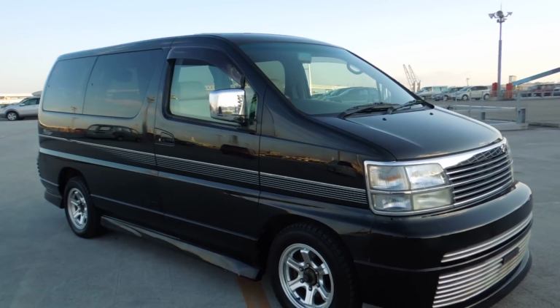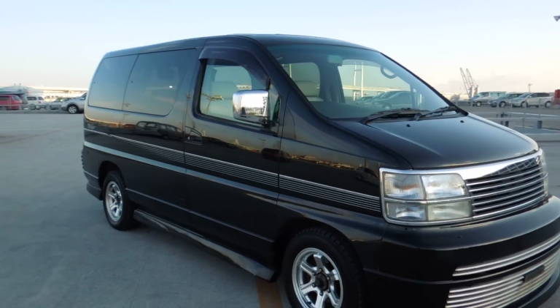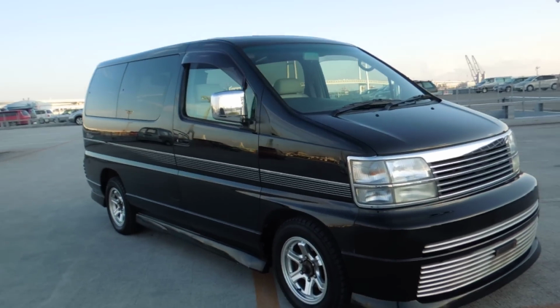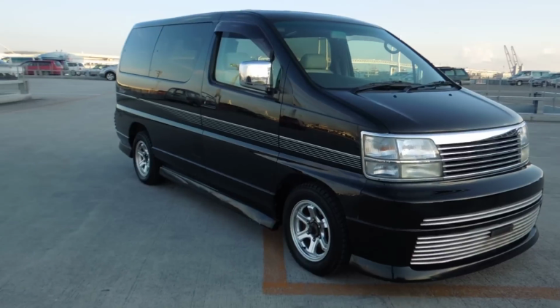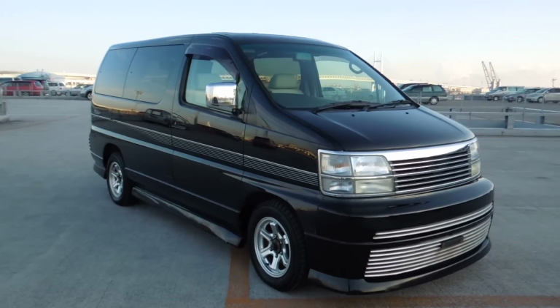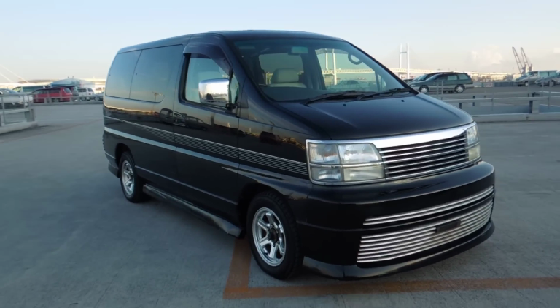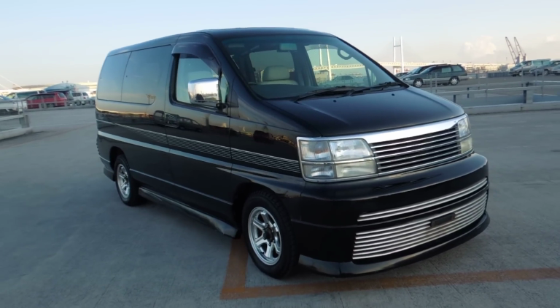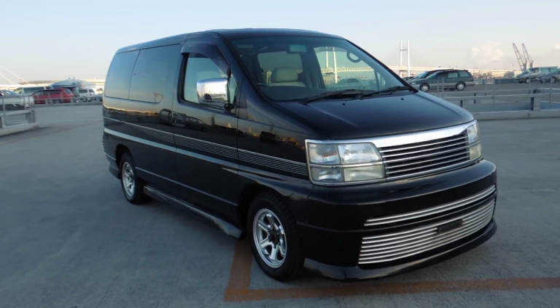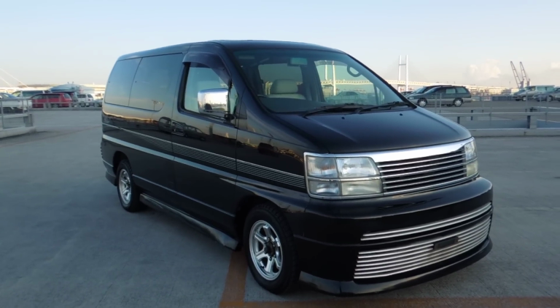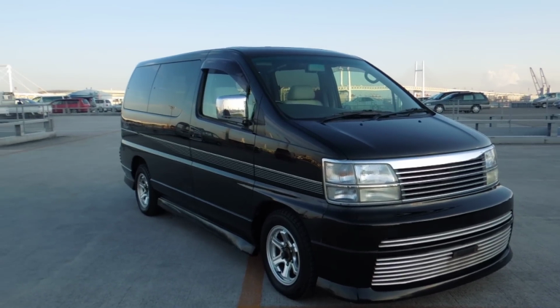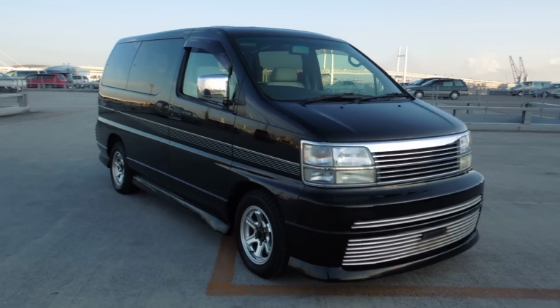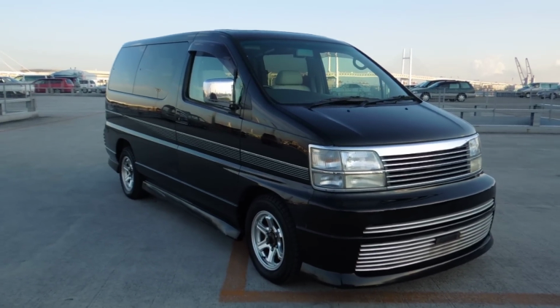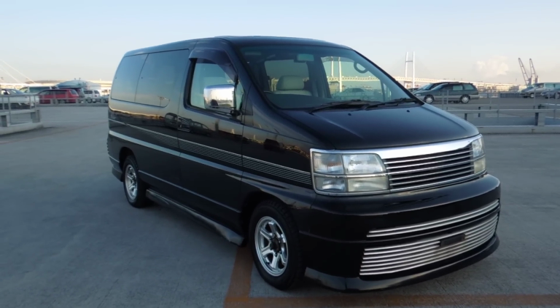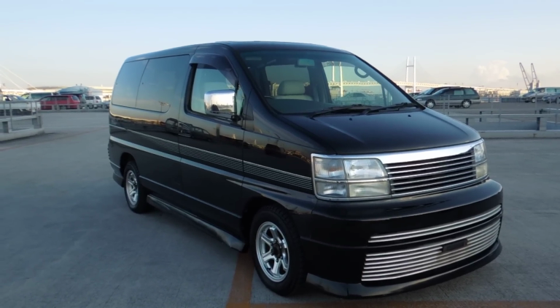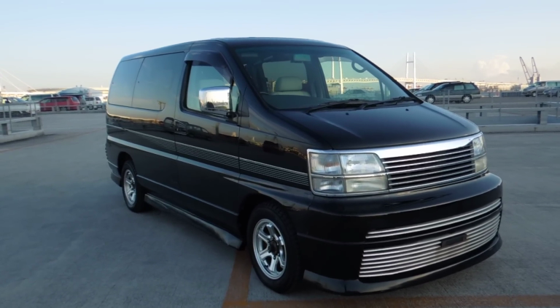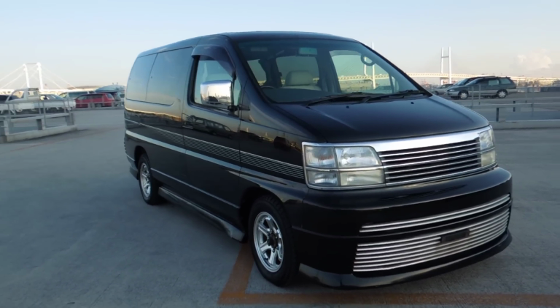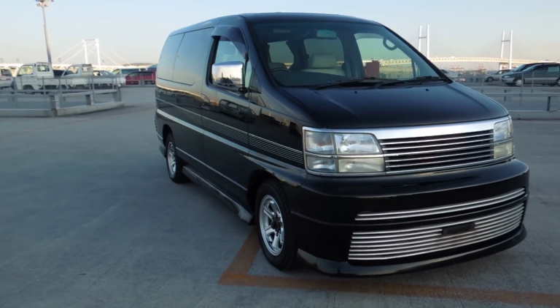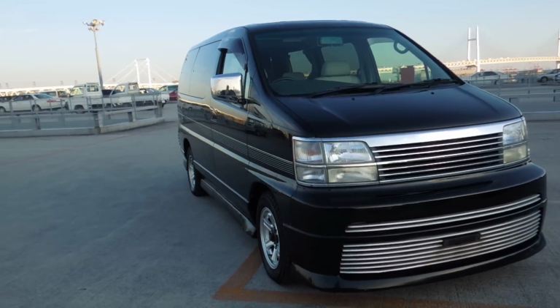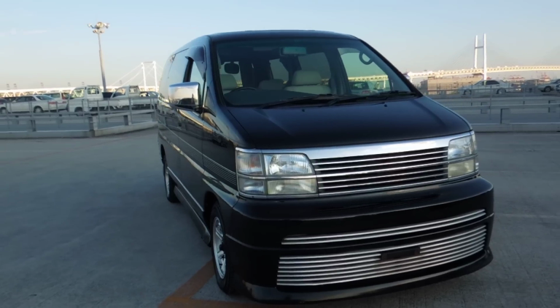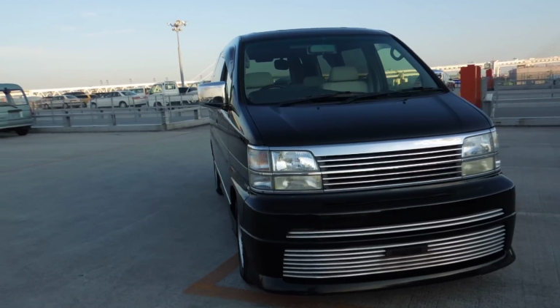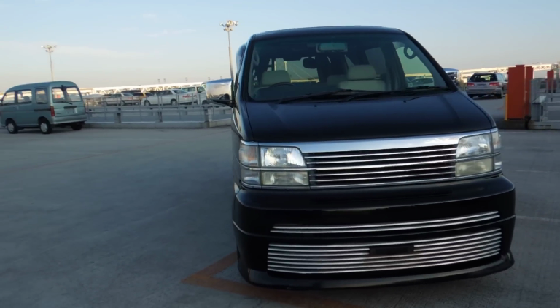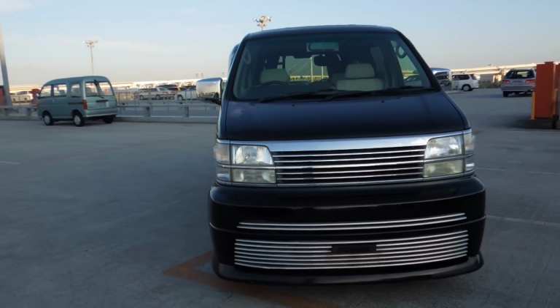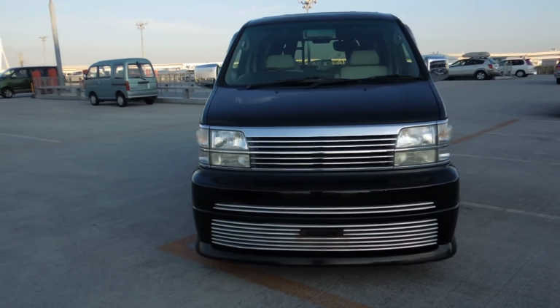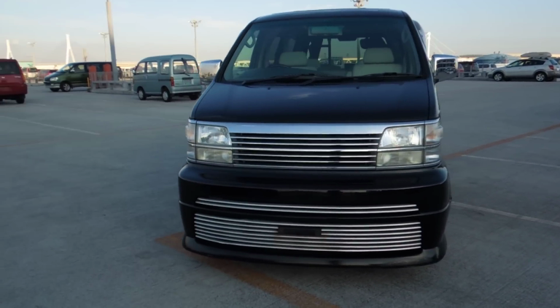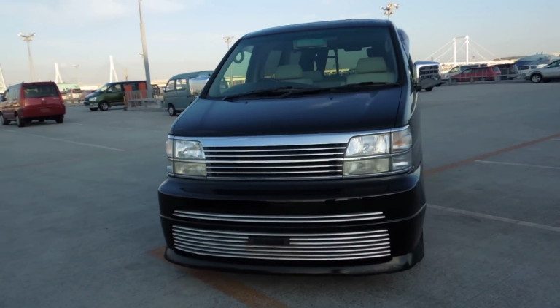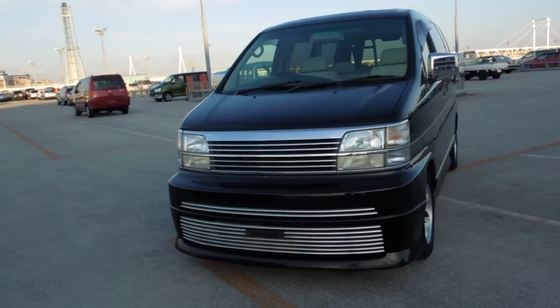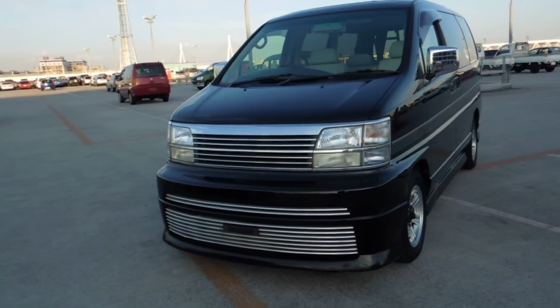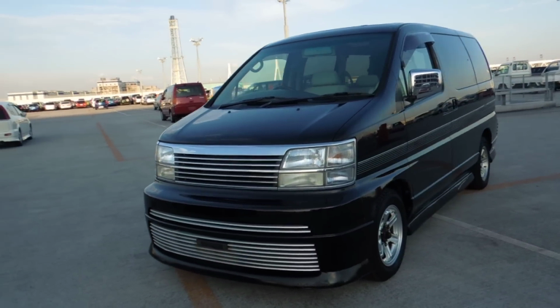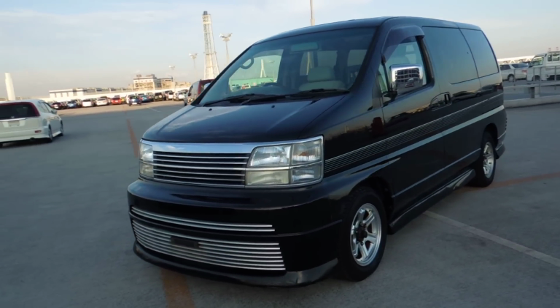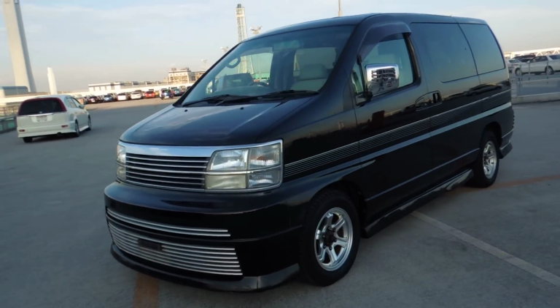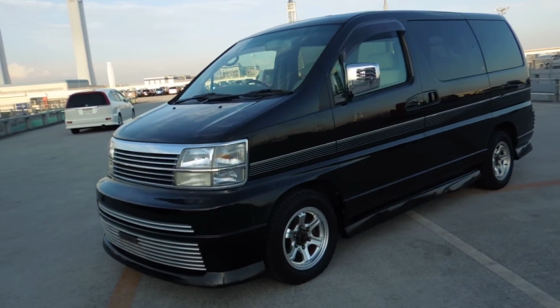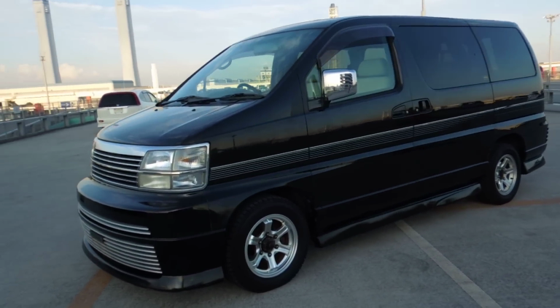Hello, here today I would like to introduce to you — it's an oldie but a goodie — a 1999 E50 L Grand Rider, black four wheel drive.